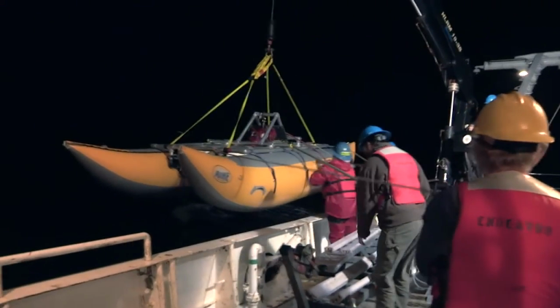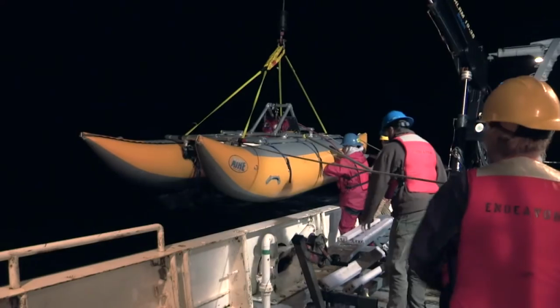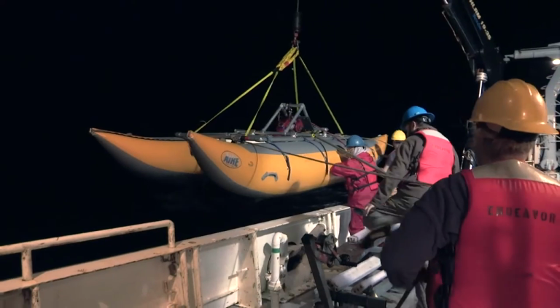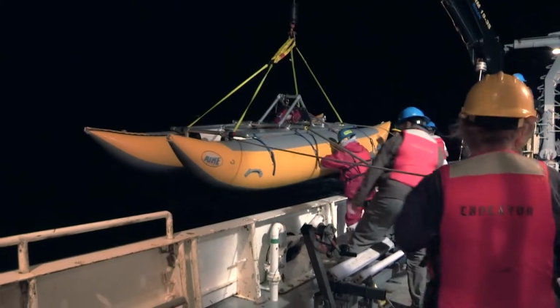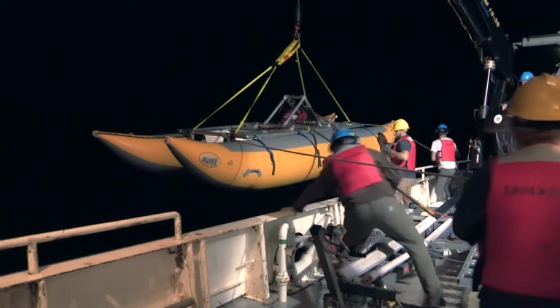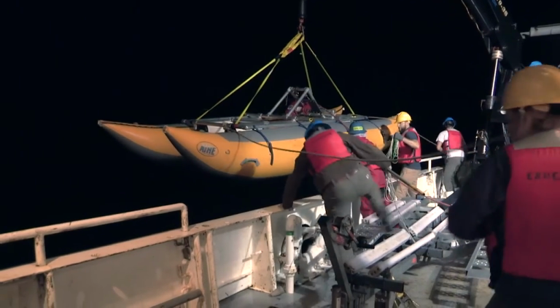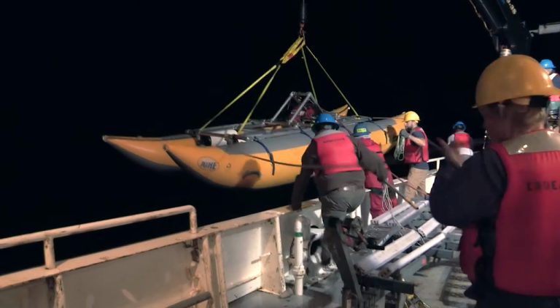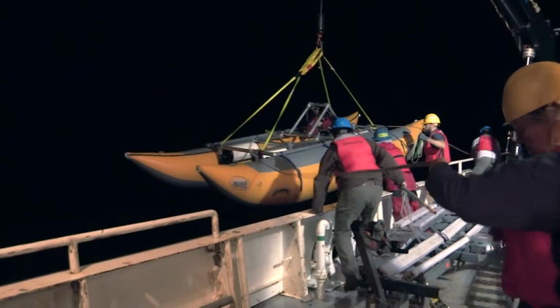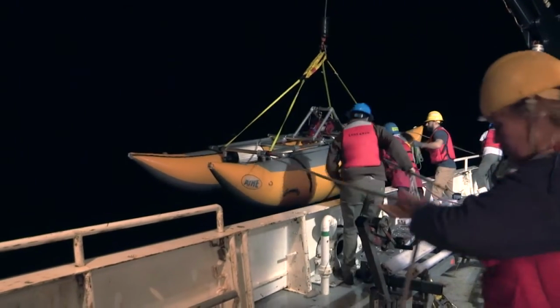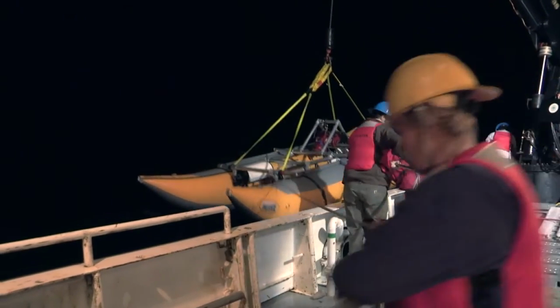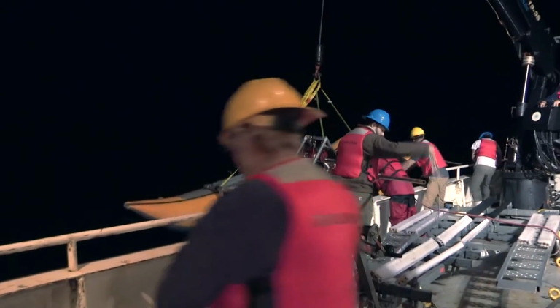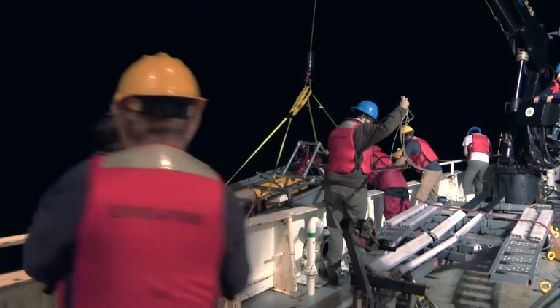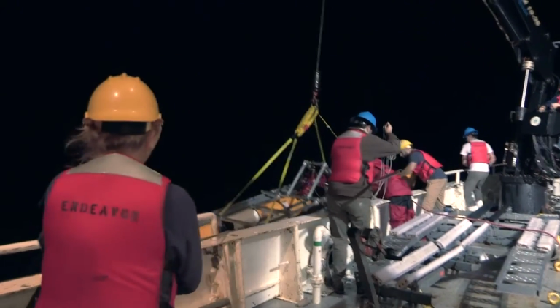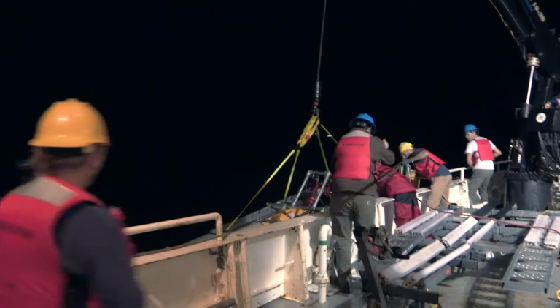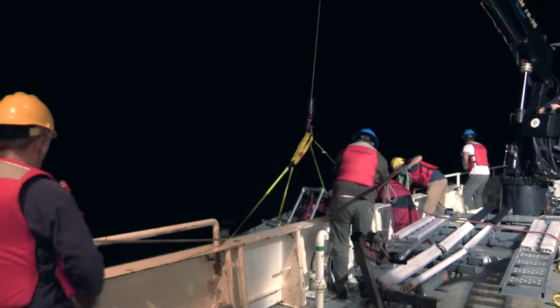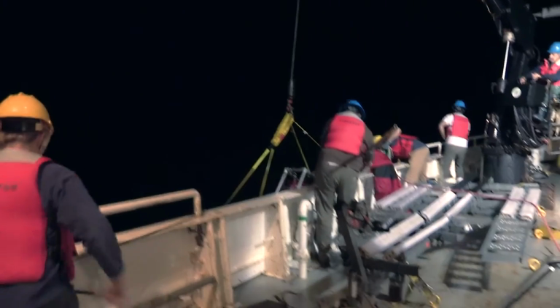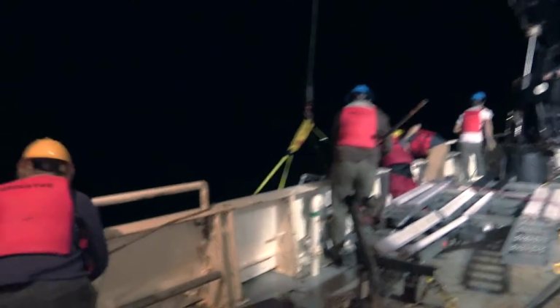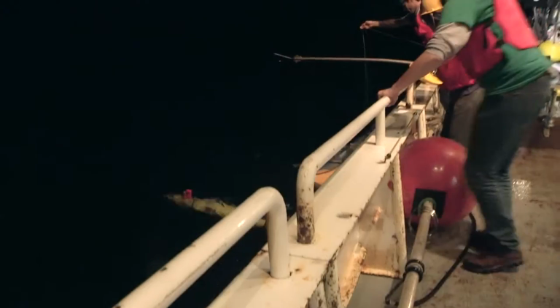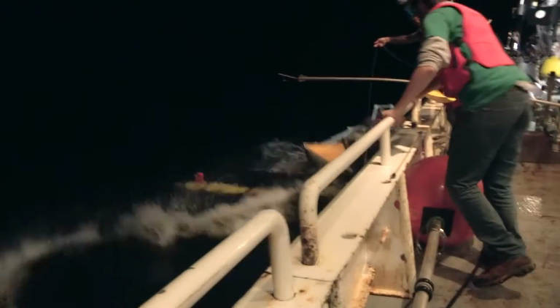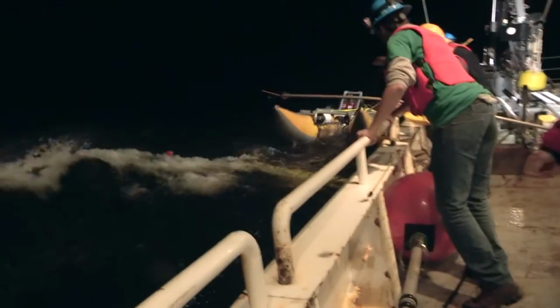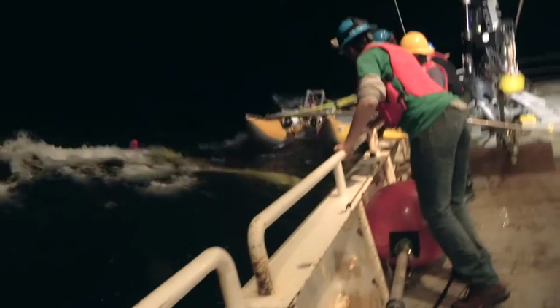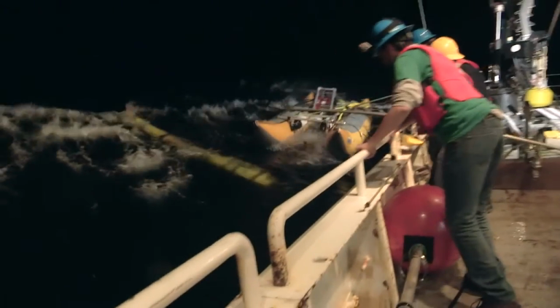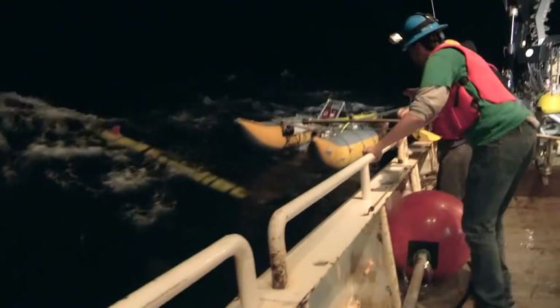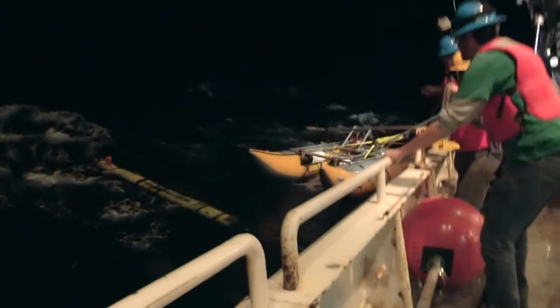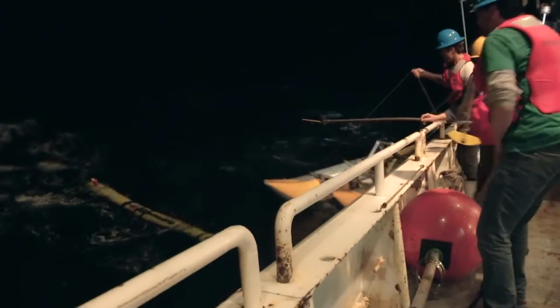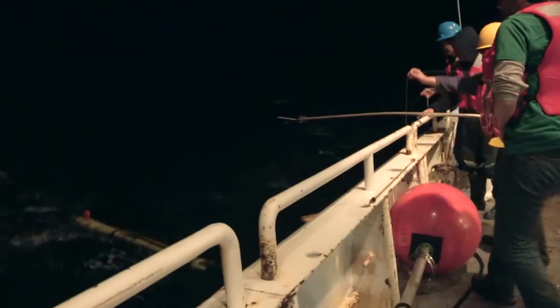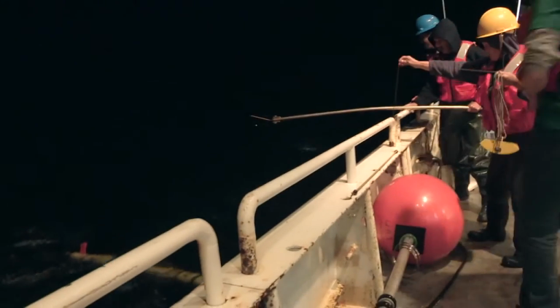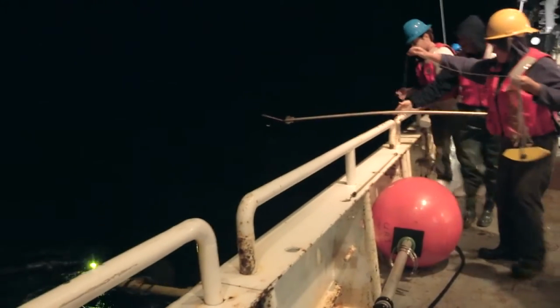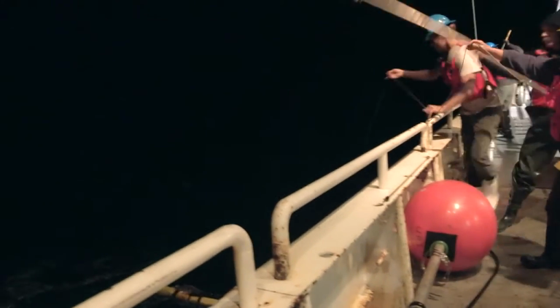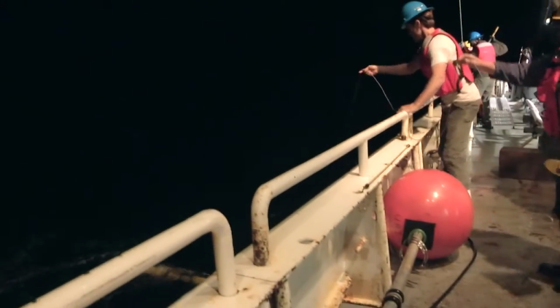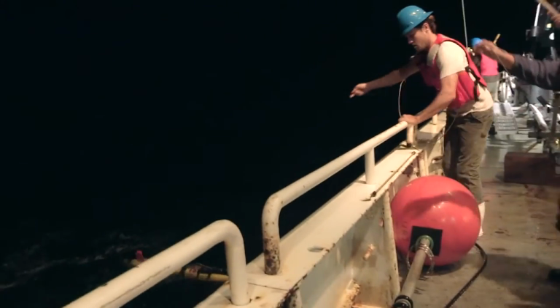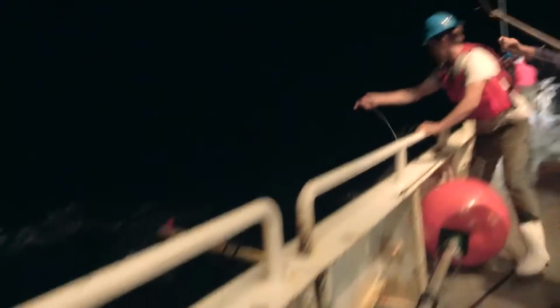We got a profile of nitrate and we got turbulence measurements. That's a great dataset to be able to go back and start working on — we've got one picture of a state that we can use to start doing some preliminary analysis.